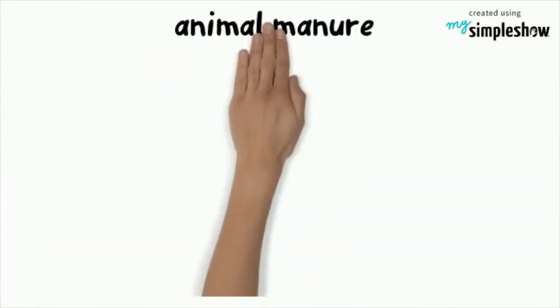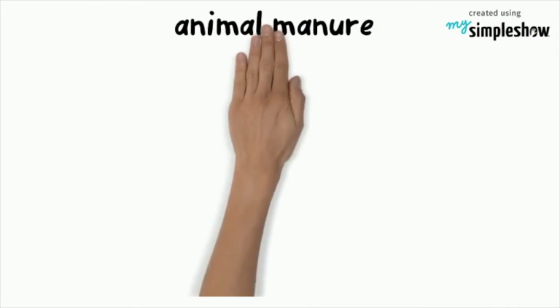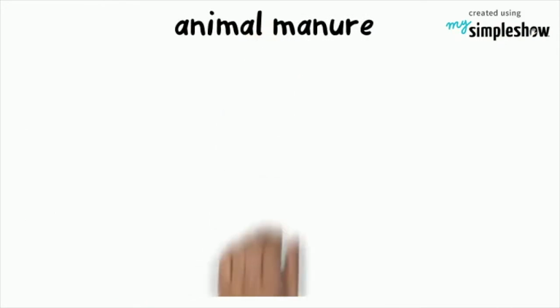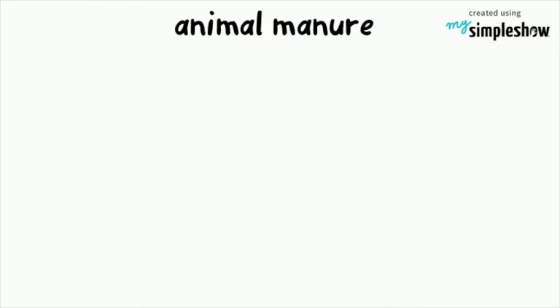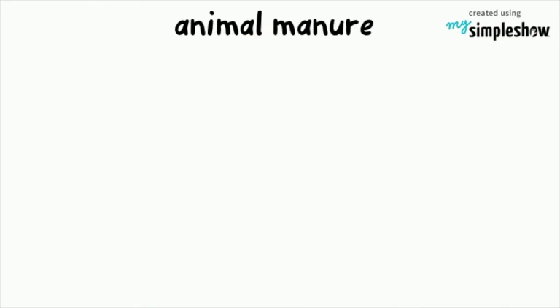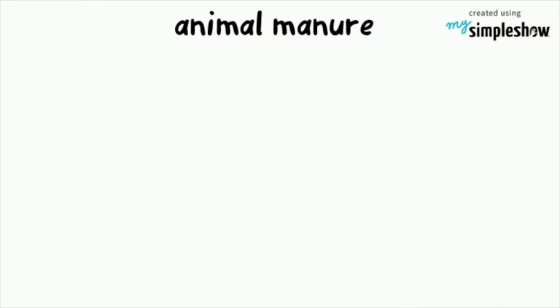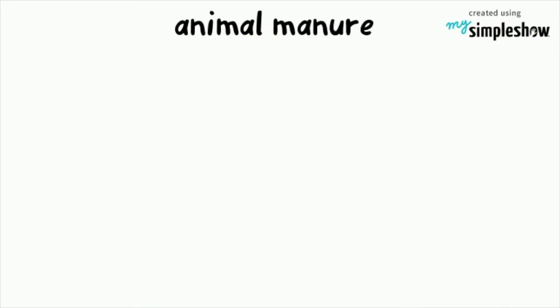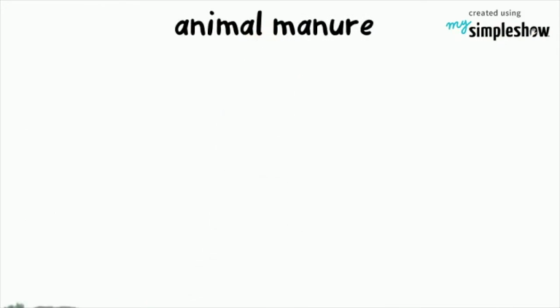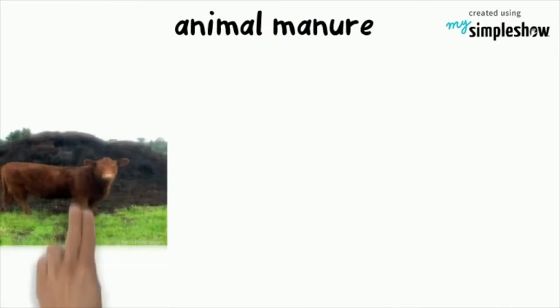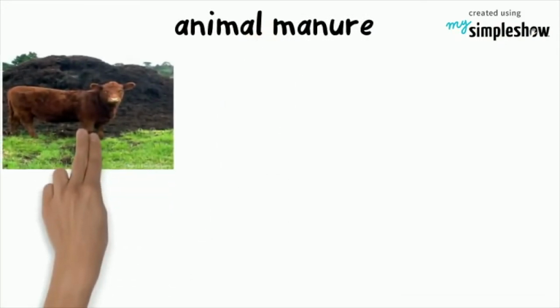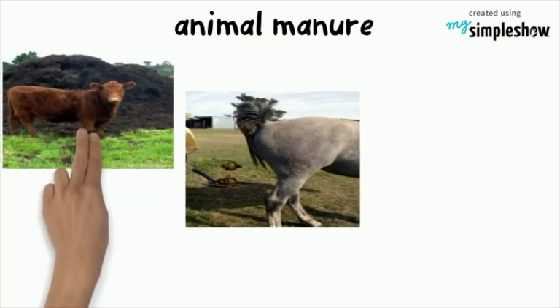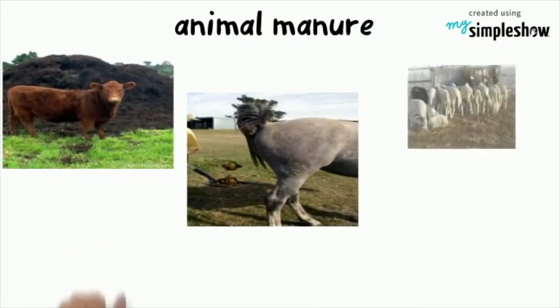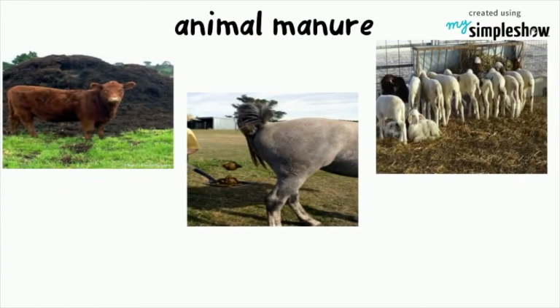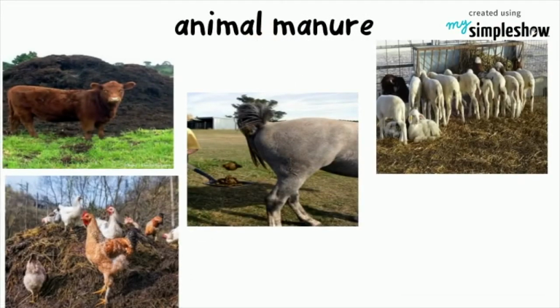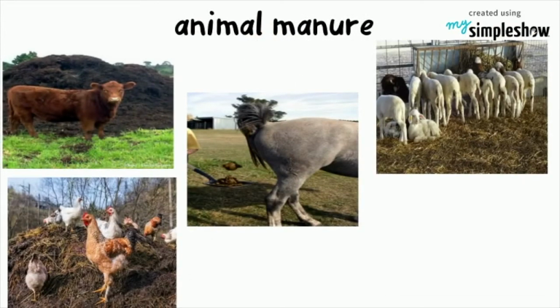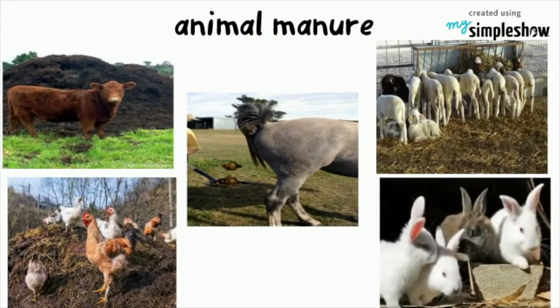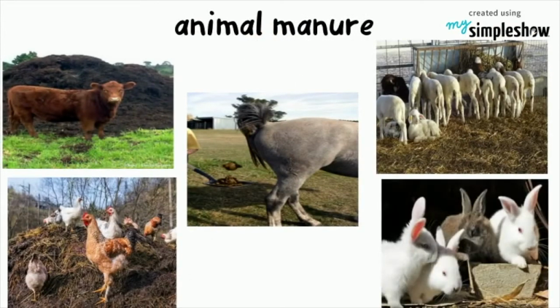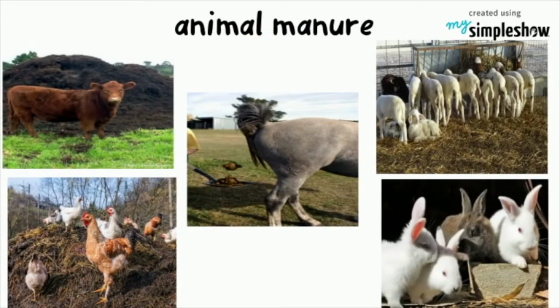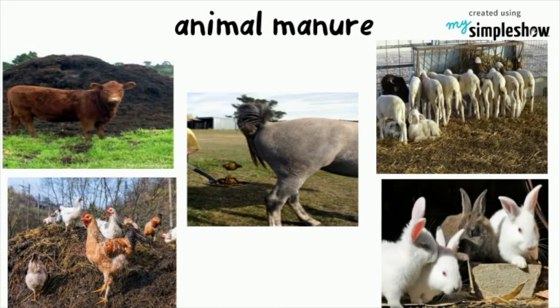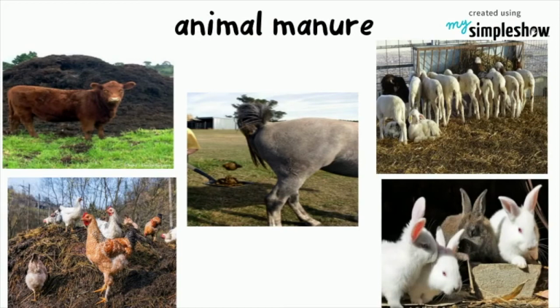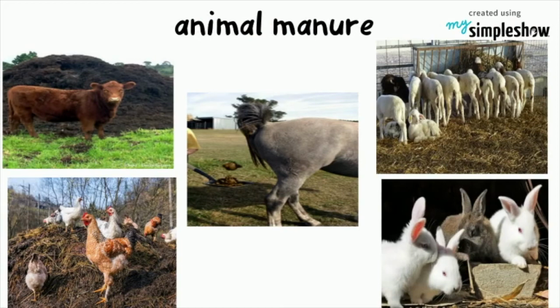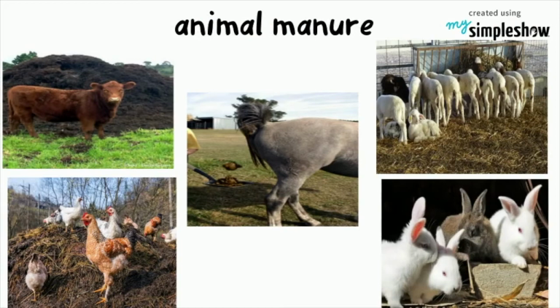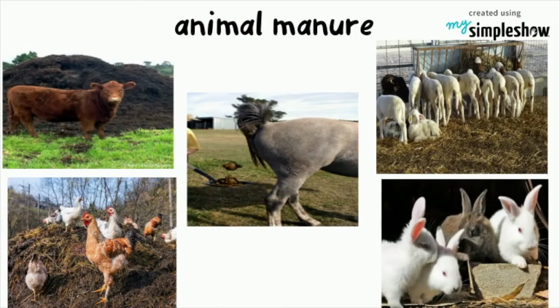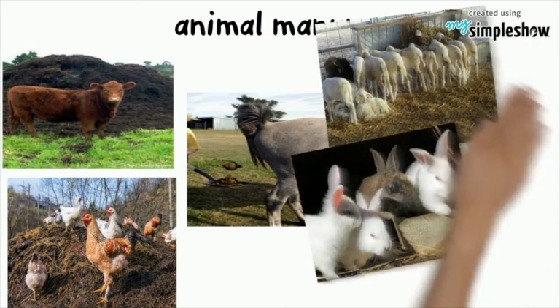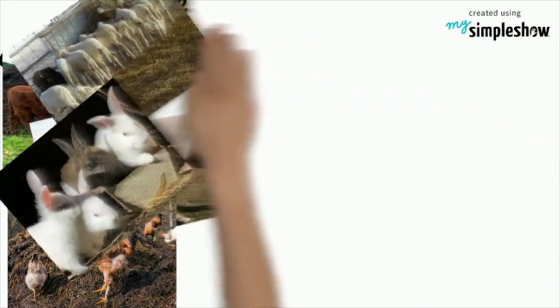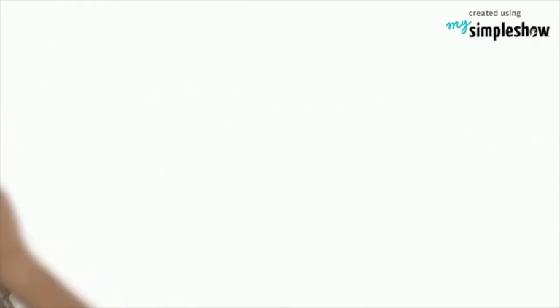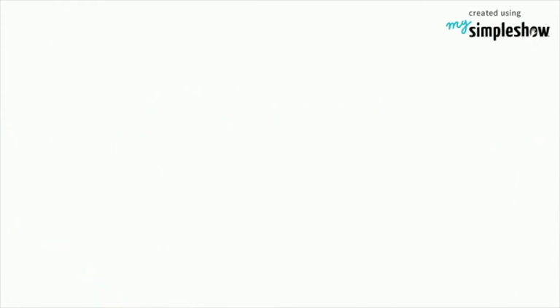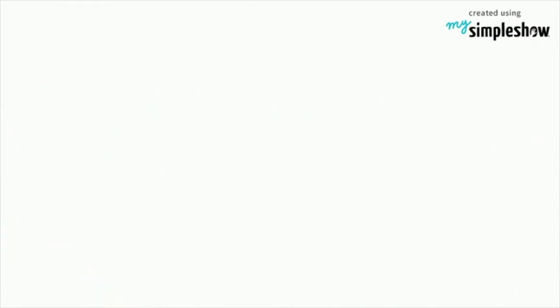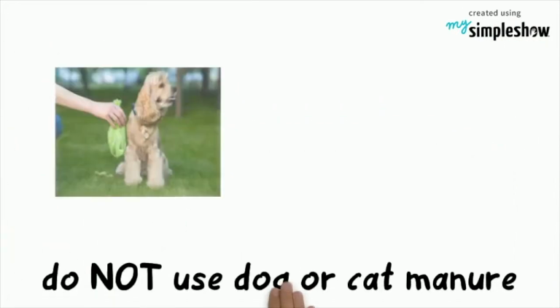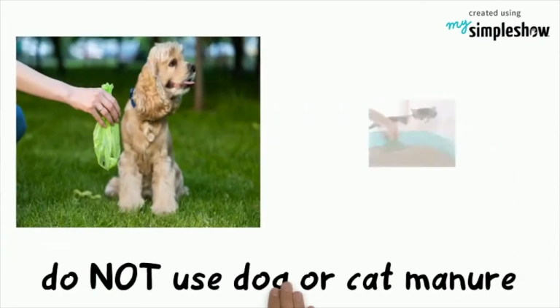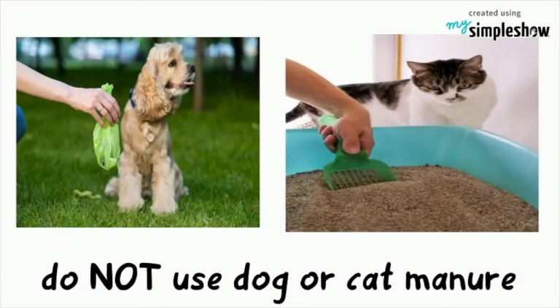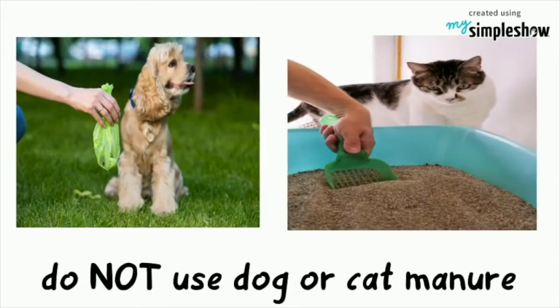You can also use animal manure from cow, horse, sheep, chicken, and rabbit, to name a few, but no dog or cat manure.